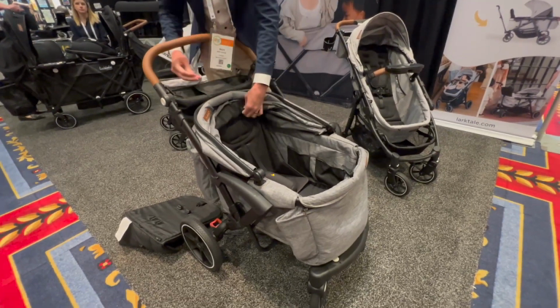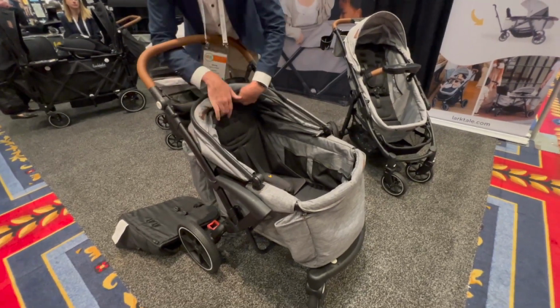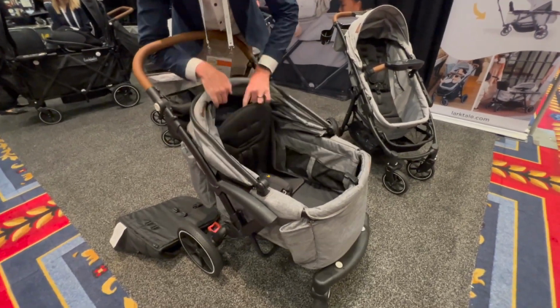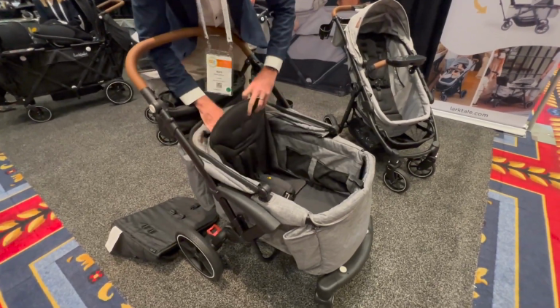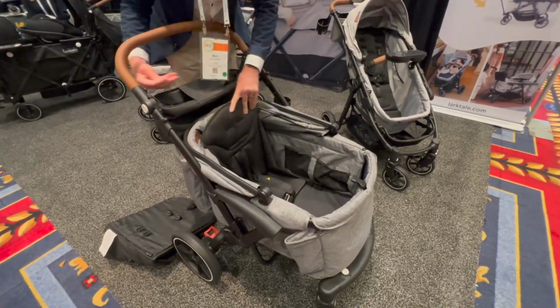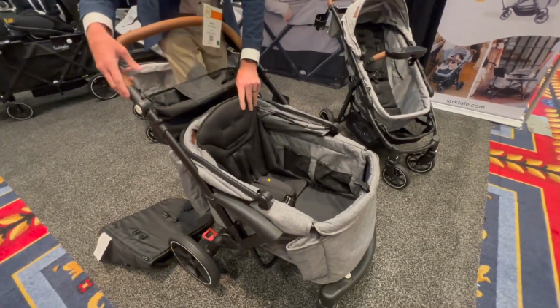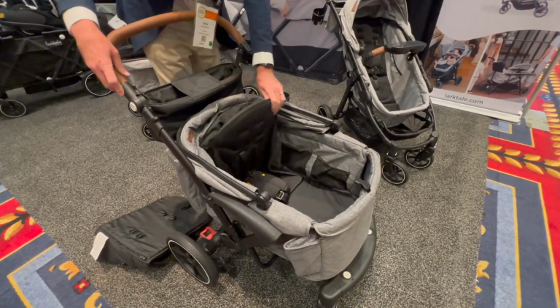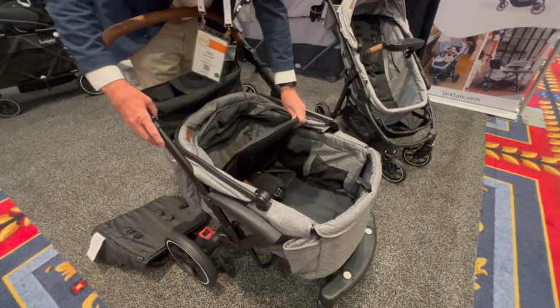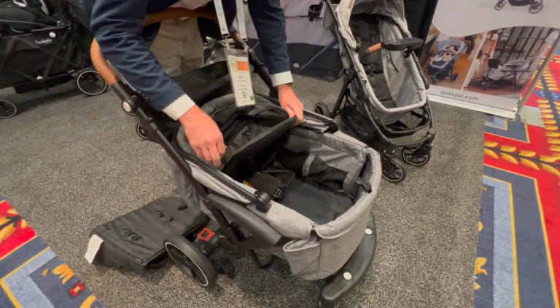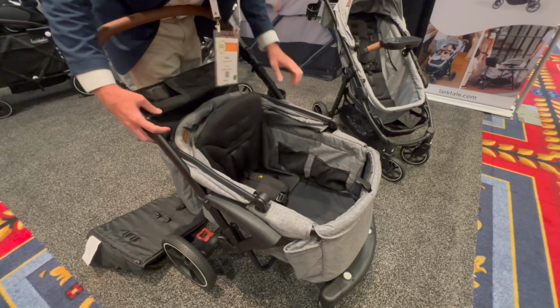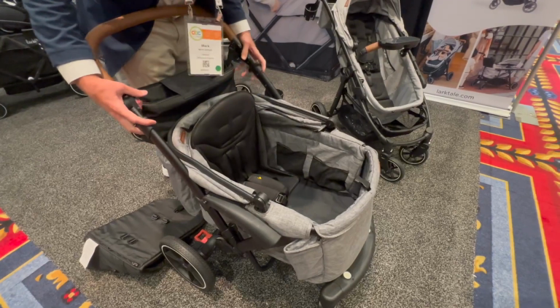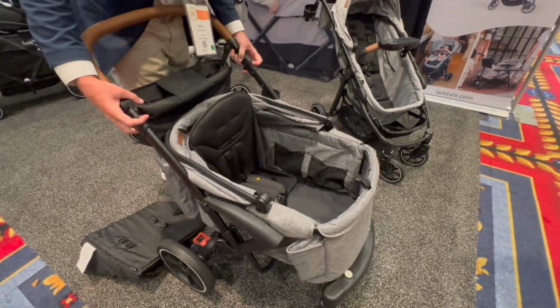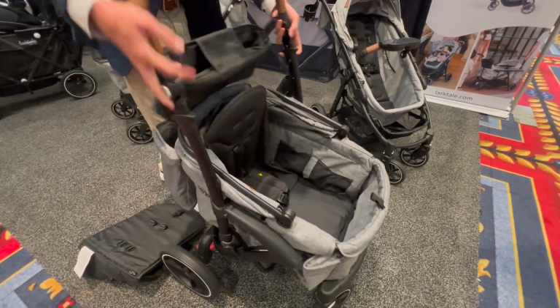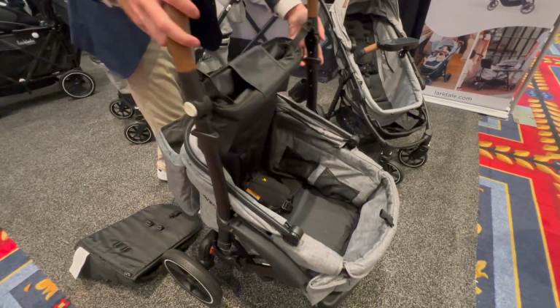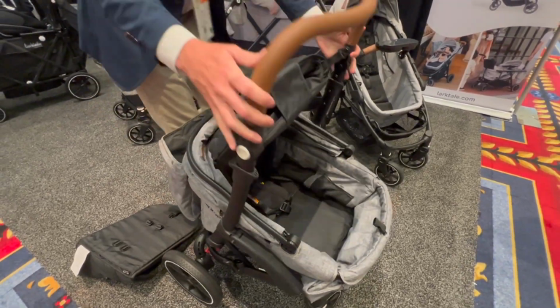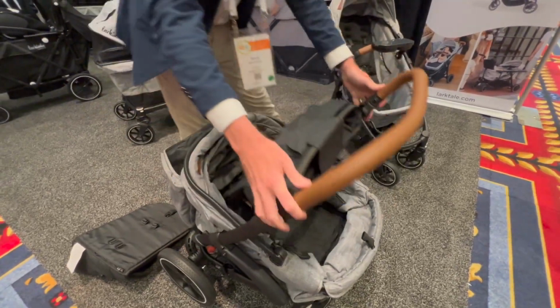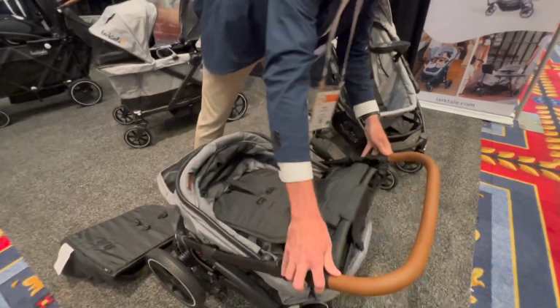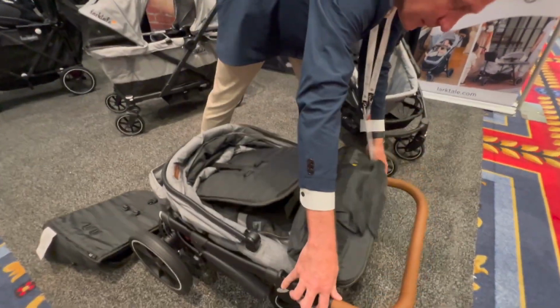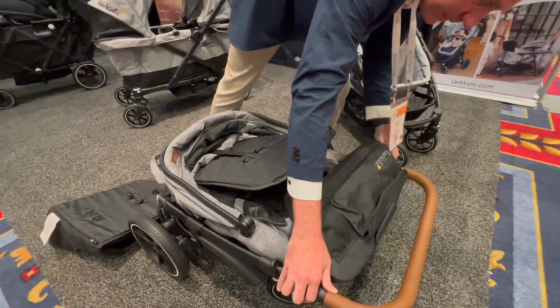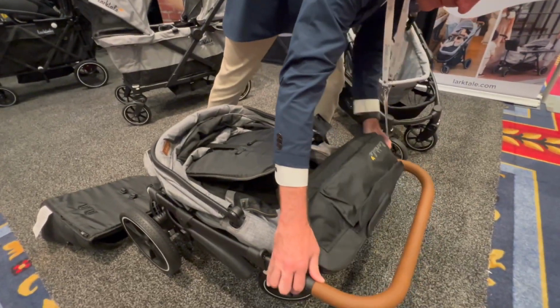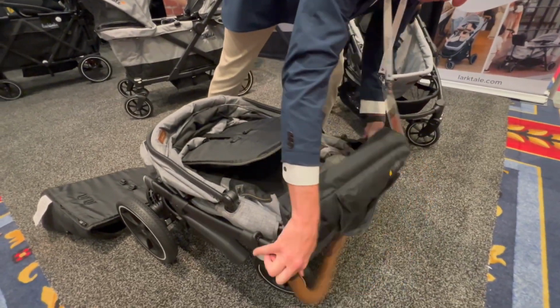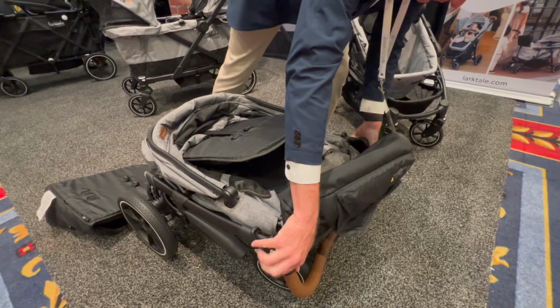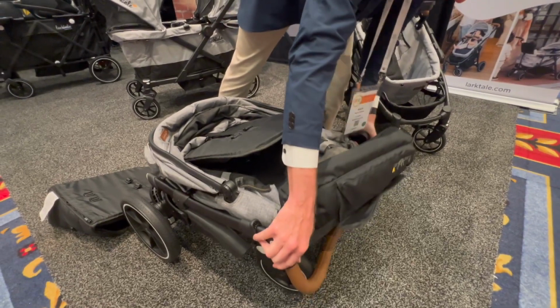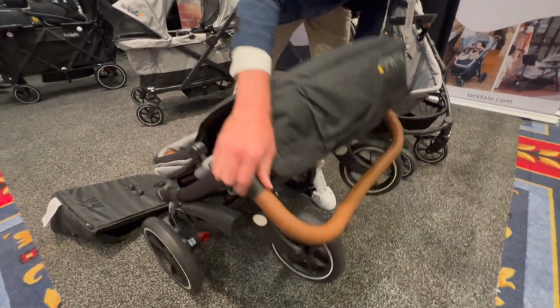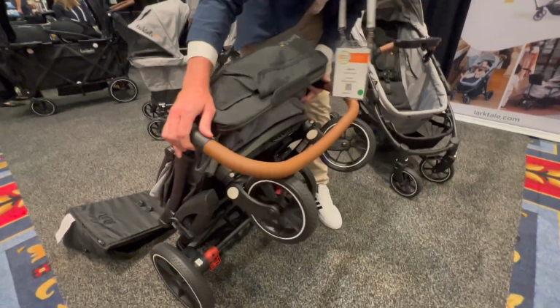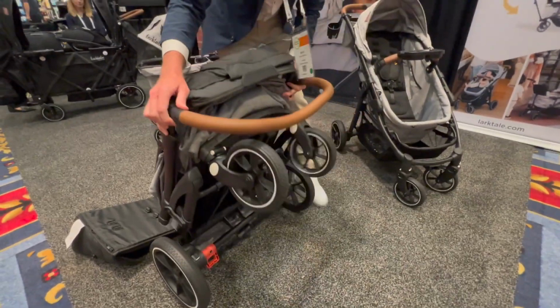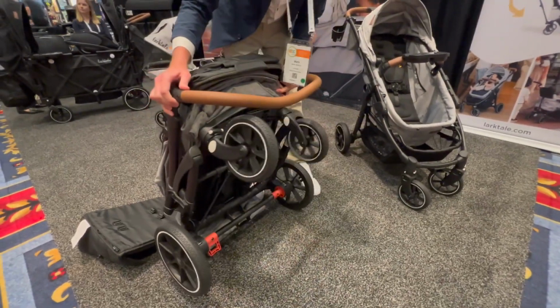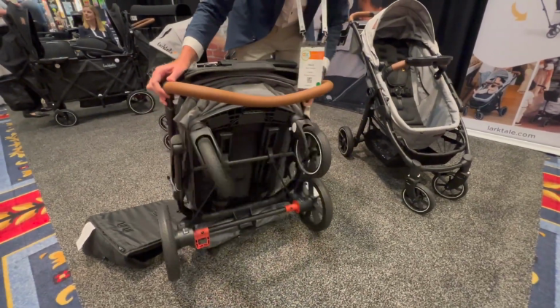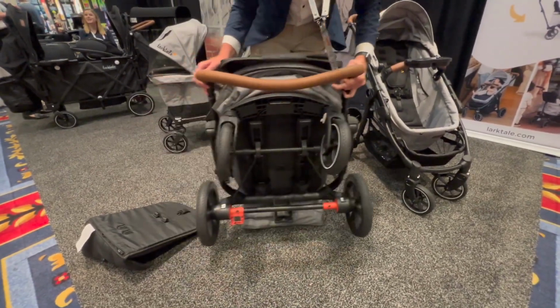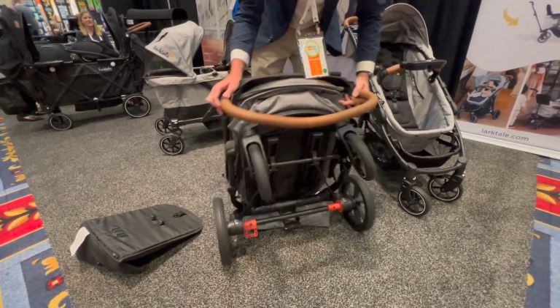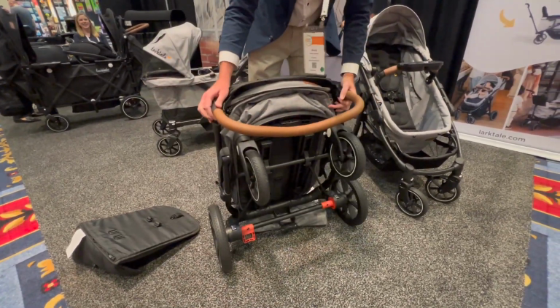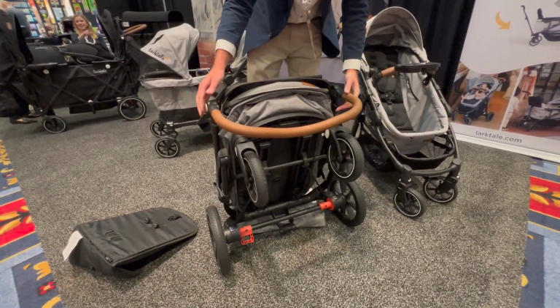When it folds, it folds into a nice small compact footprint, much like a stroller, and it stands when folded.